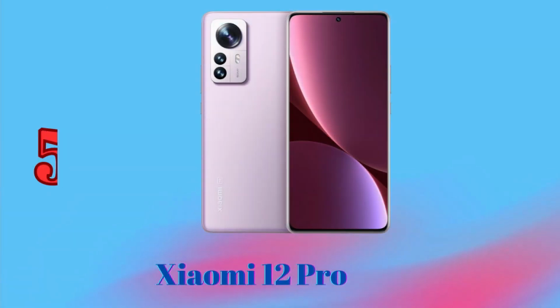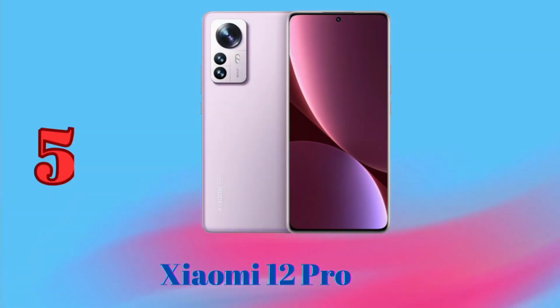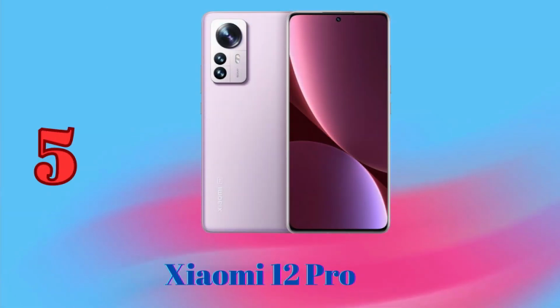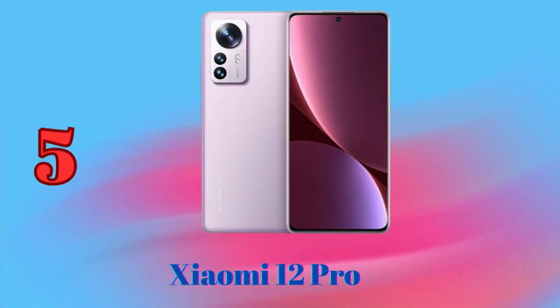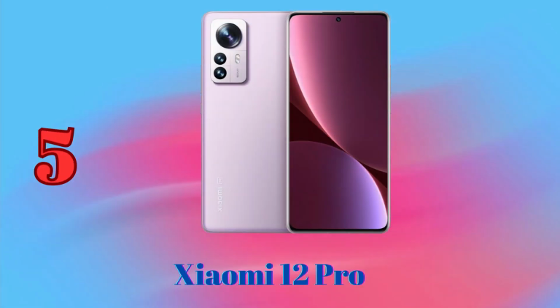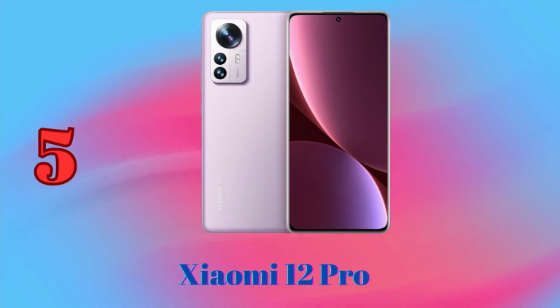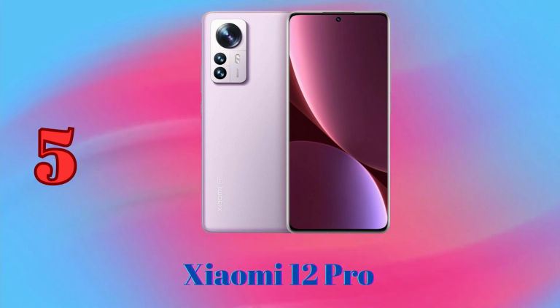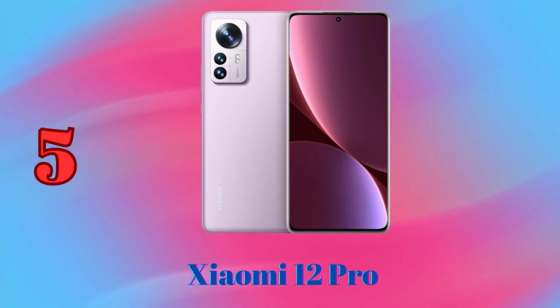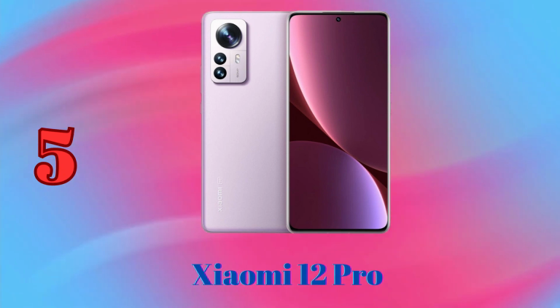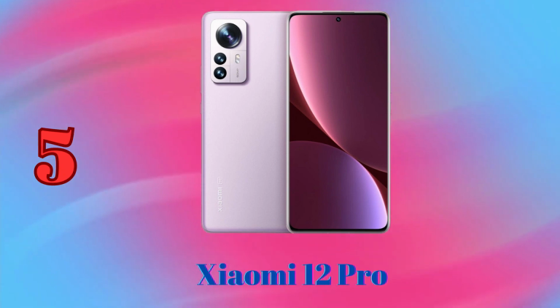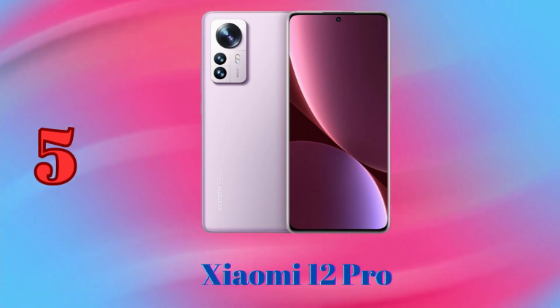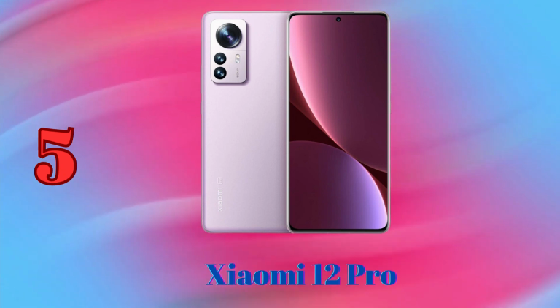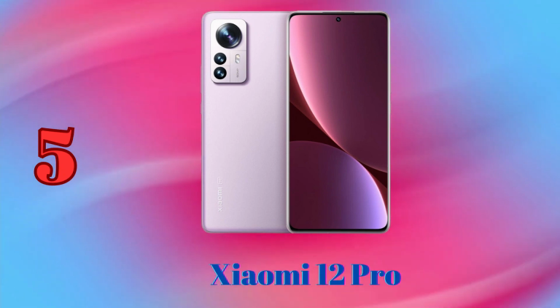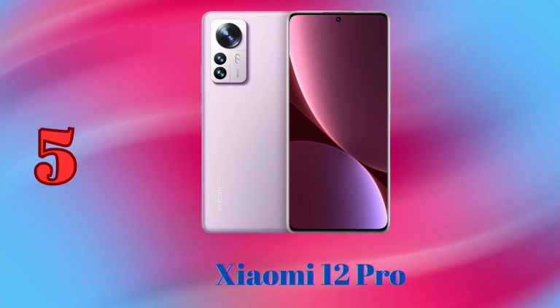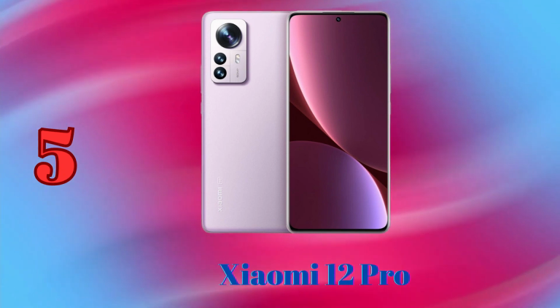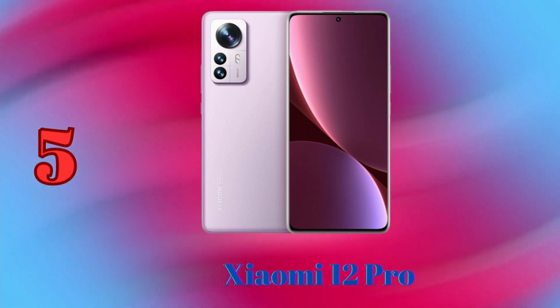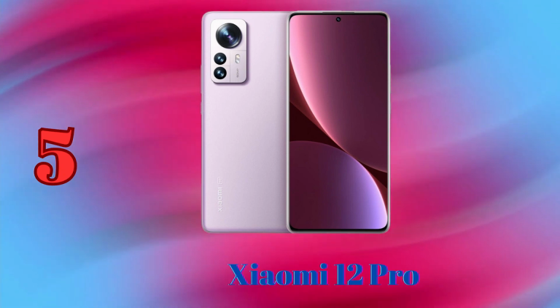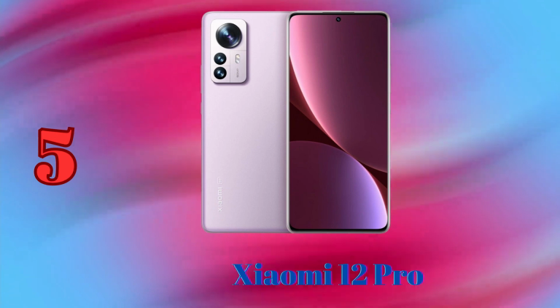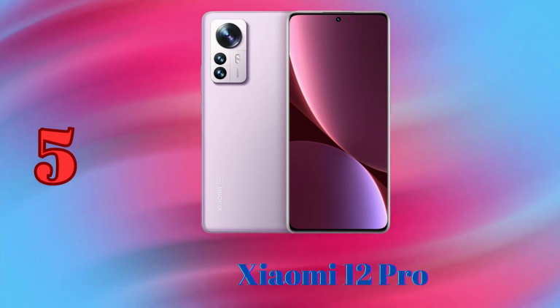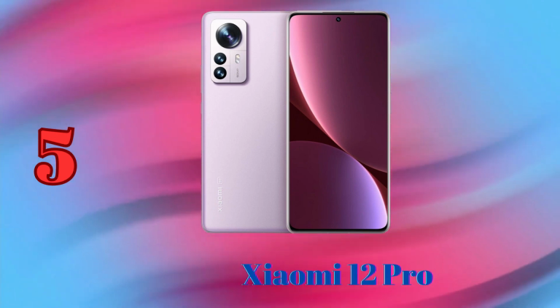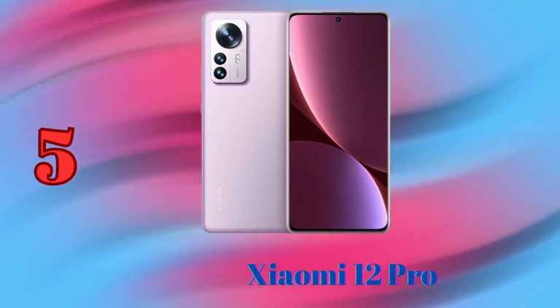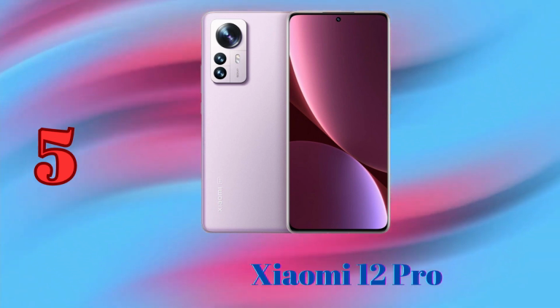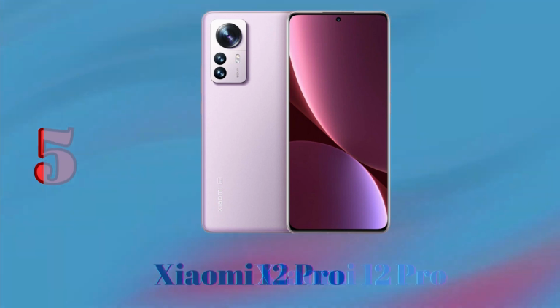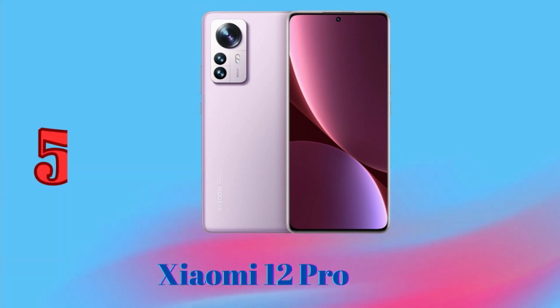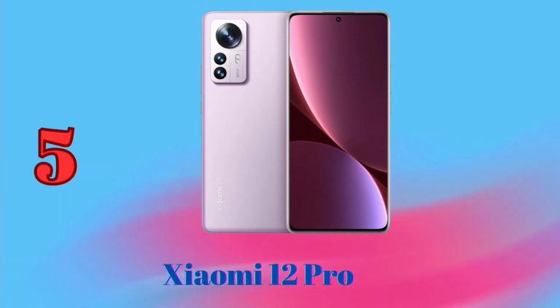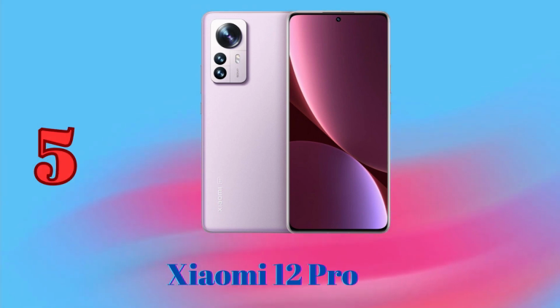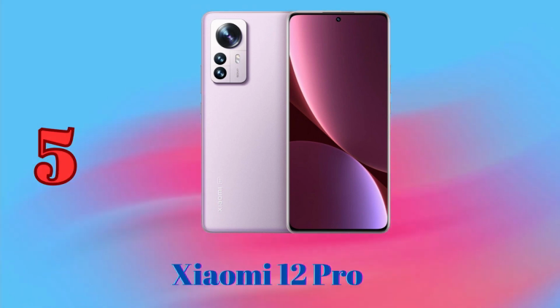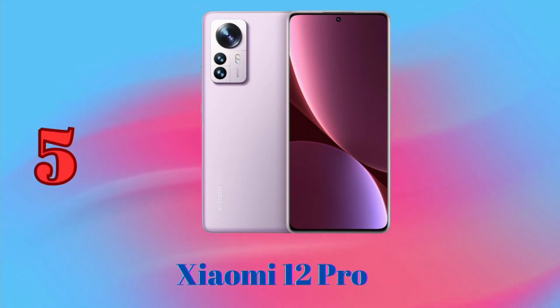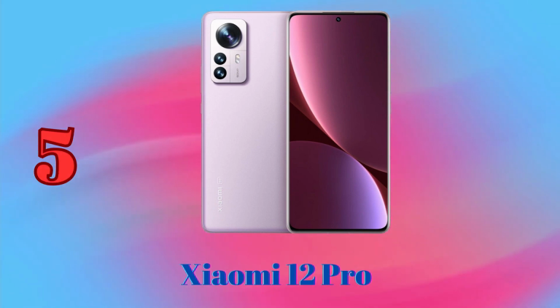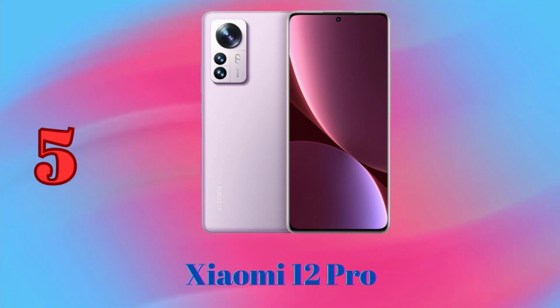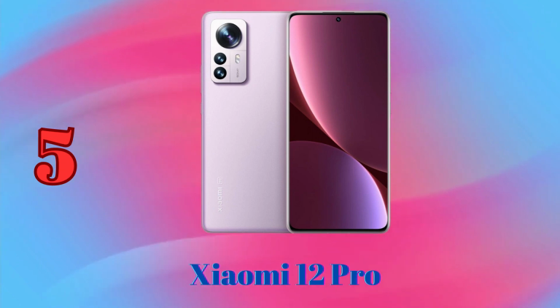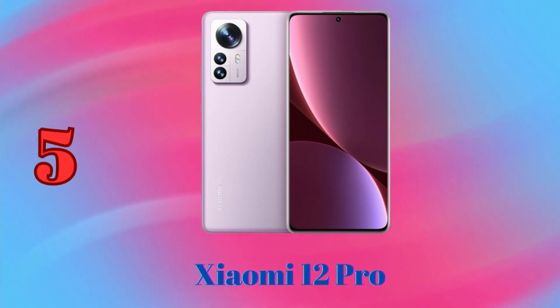Xiaomi 12 Pro — this phone has a triple camera system with a 50MP main sensor, a 50MP ultrawide sensor, and a 5MP telephoto sensor with 2x optical zoom. It also has a 32MP front-facing camera.